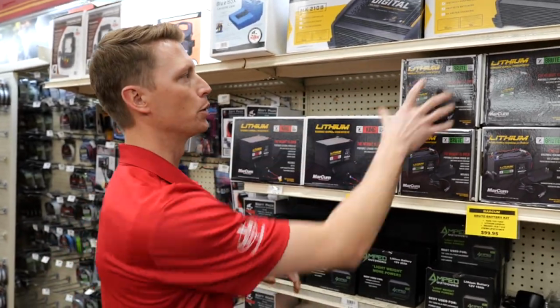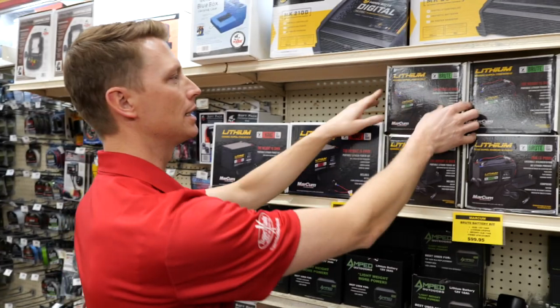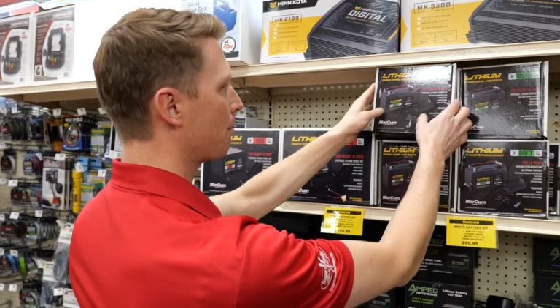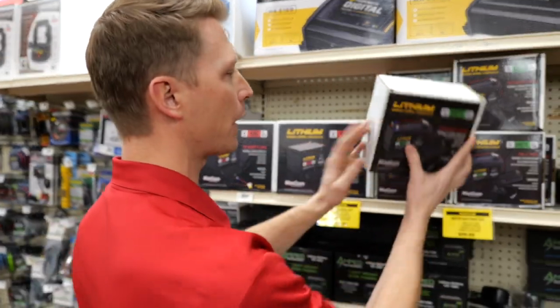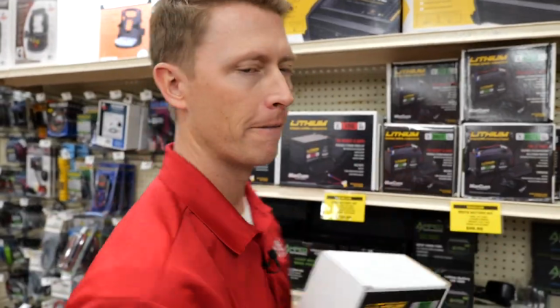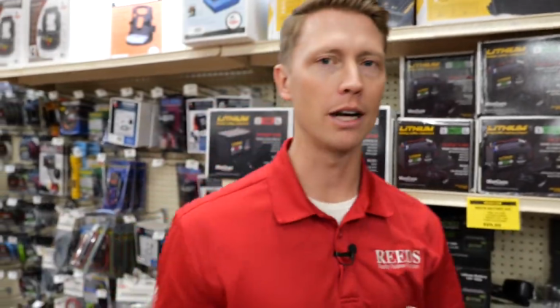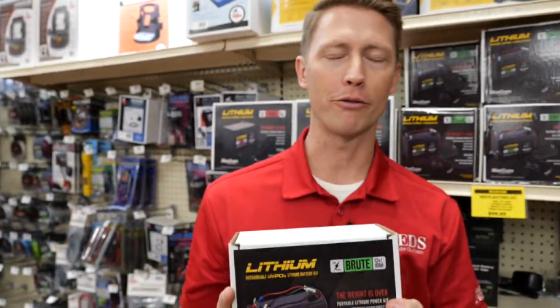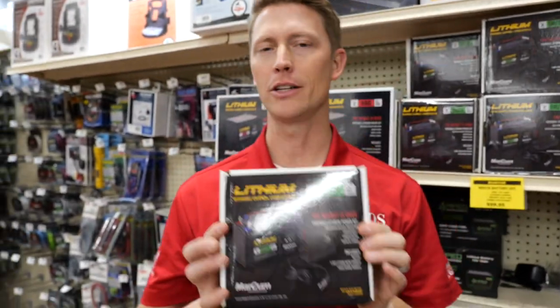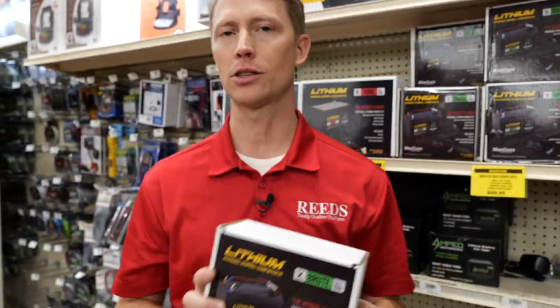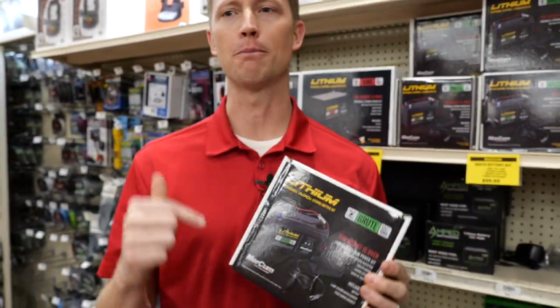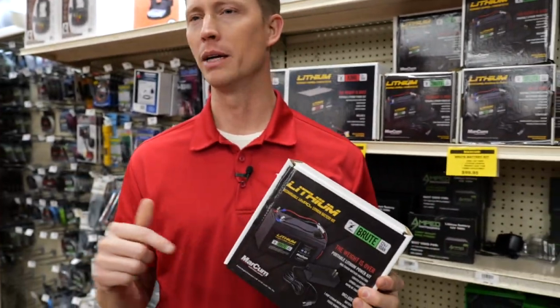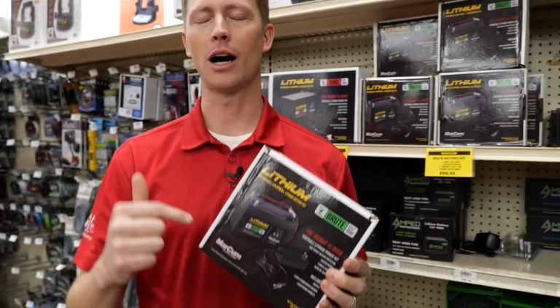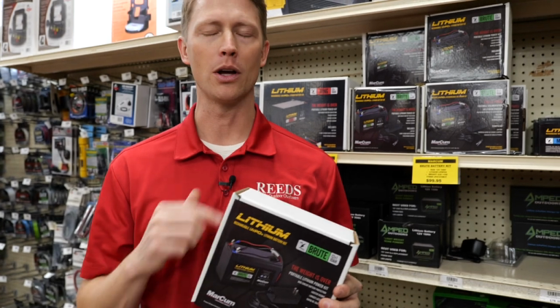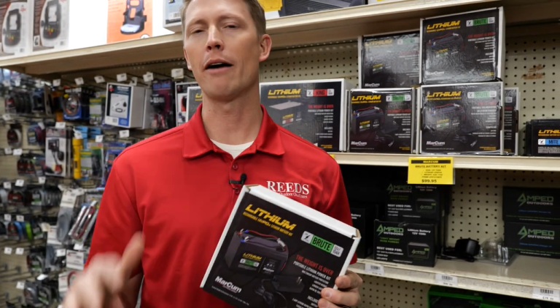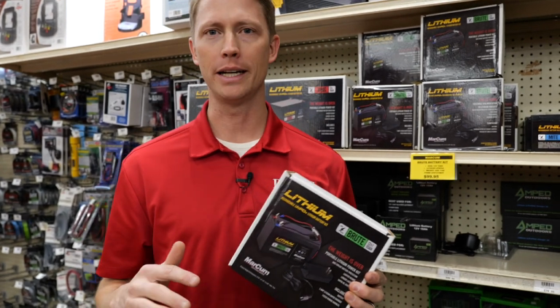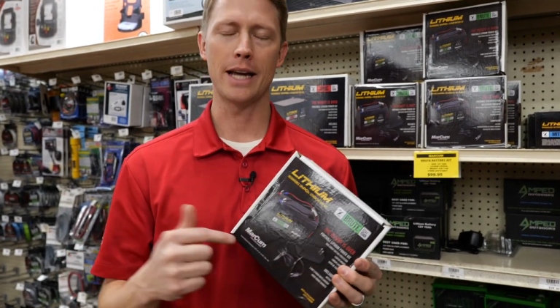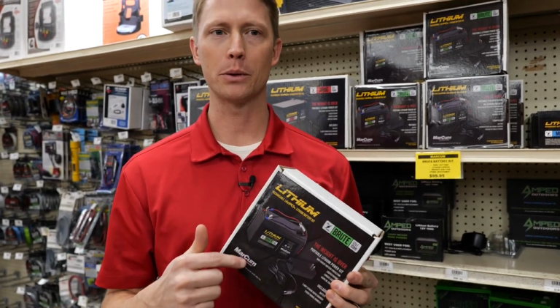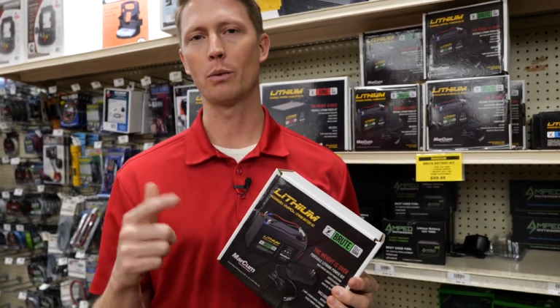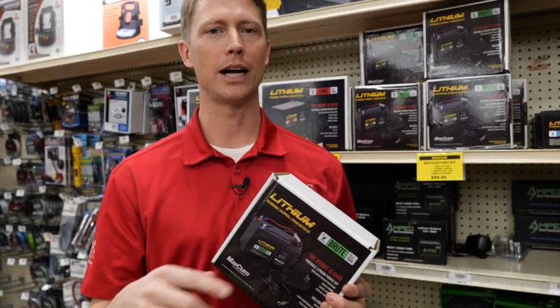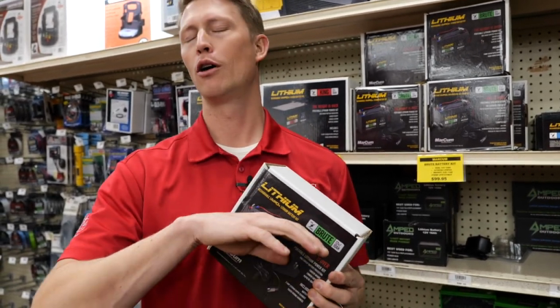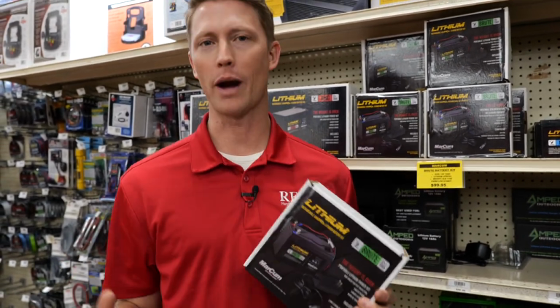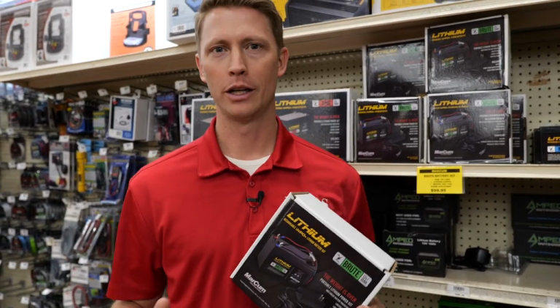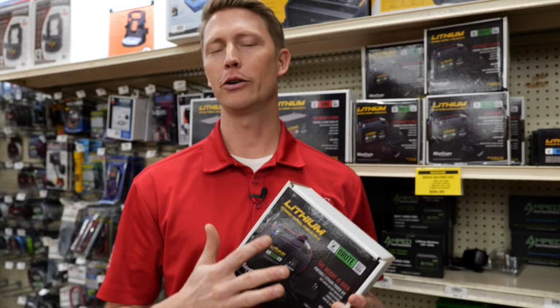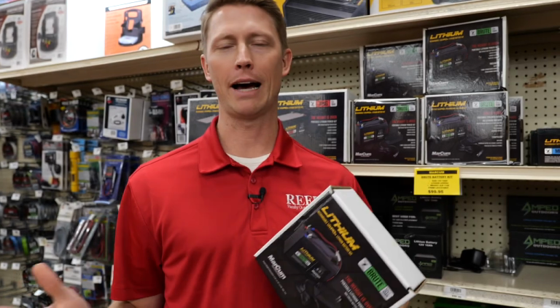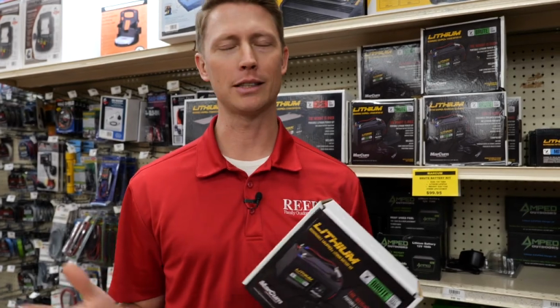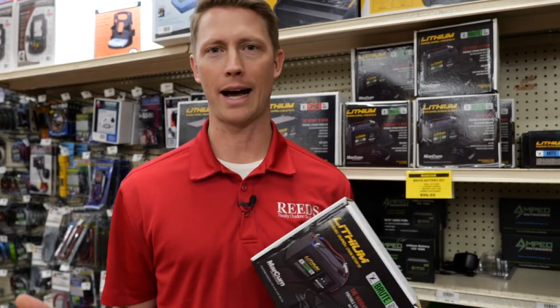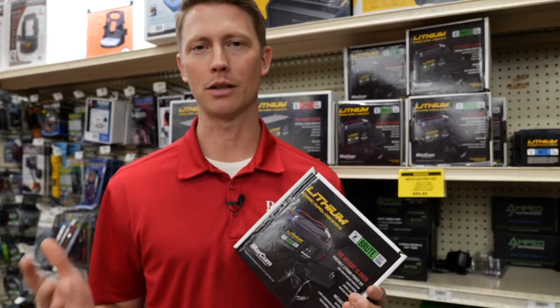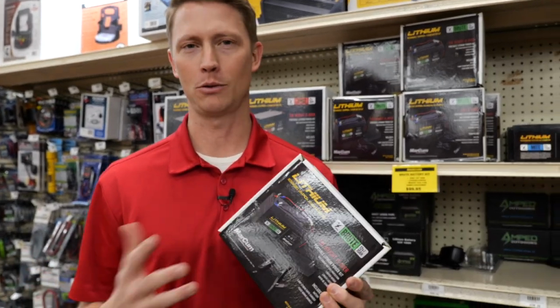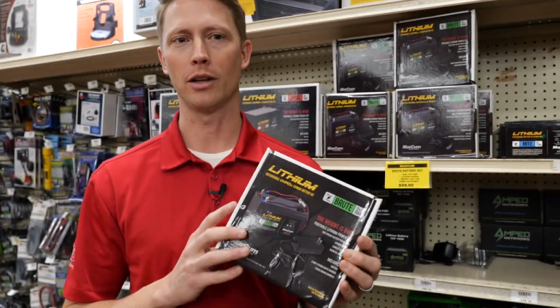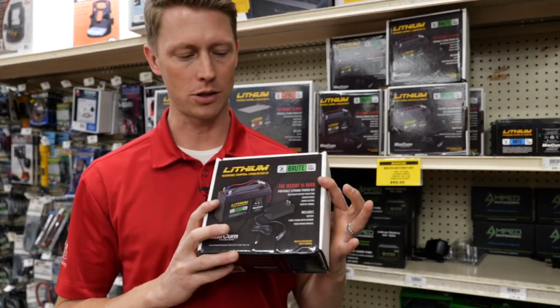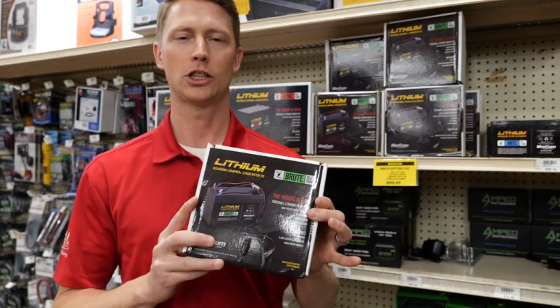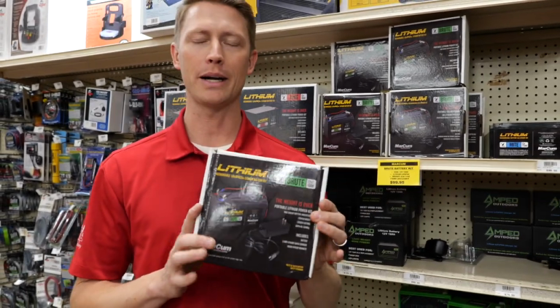The Brute is the 10 amp hour battery. This is gonna fit perfectly in your Vexilar, your Markham, your Humminbird — wherever you need it. 10 amp hours is gonna run that flasher forever. It's like 20 hours or something wonderful like that, so check that one out.